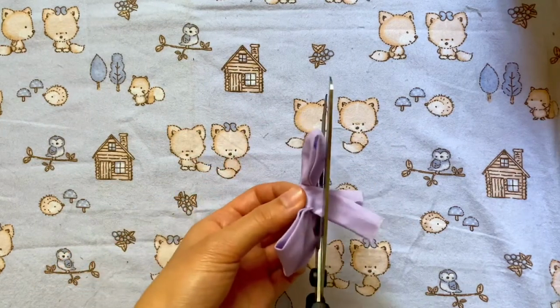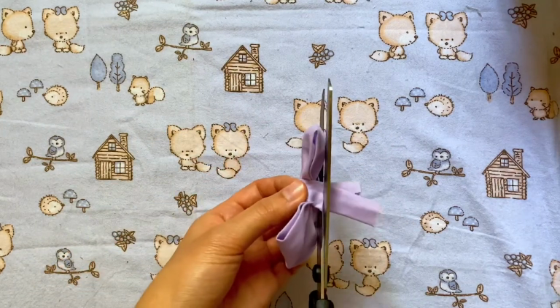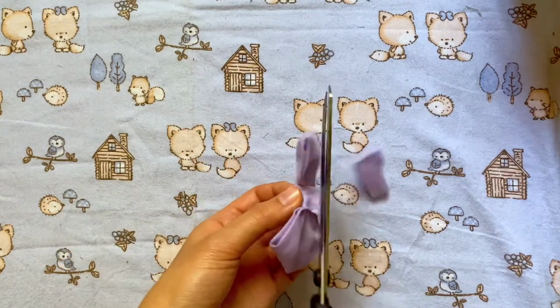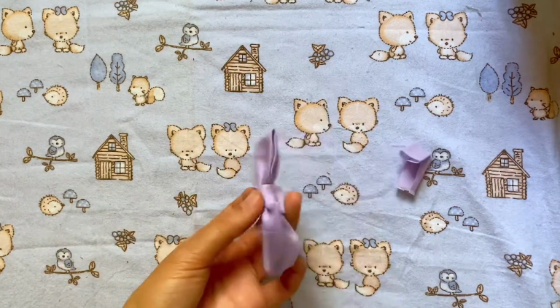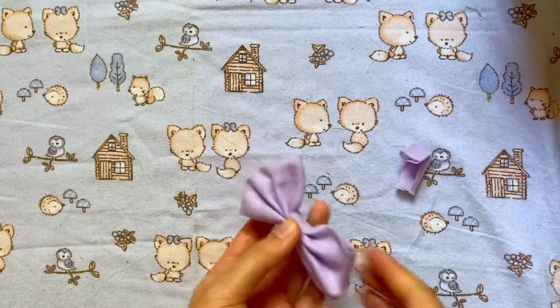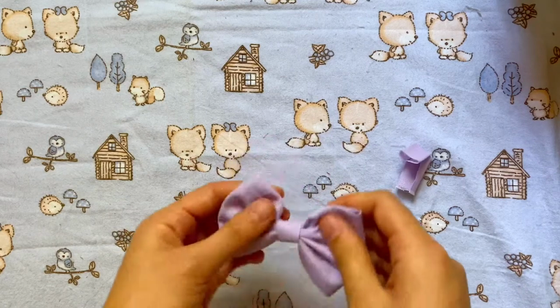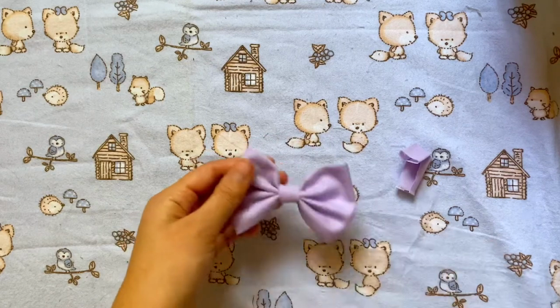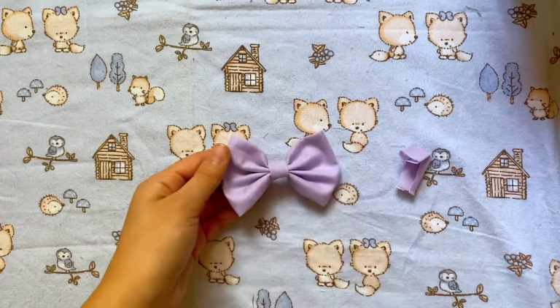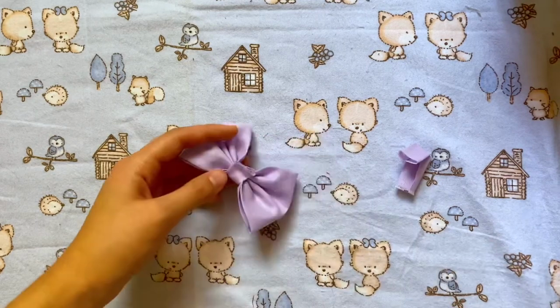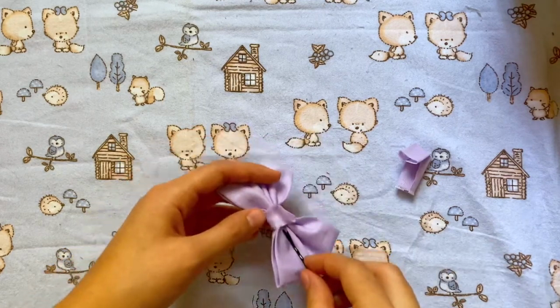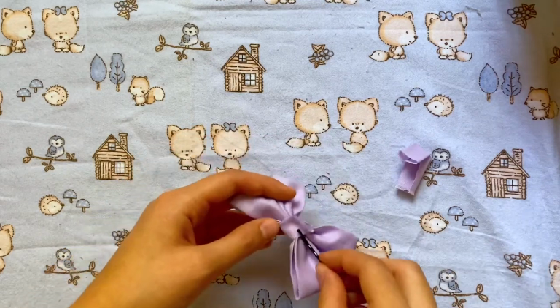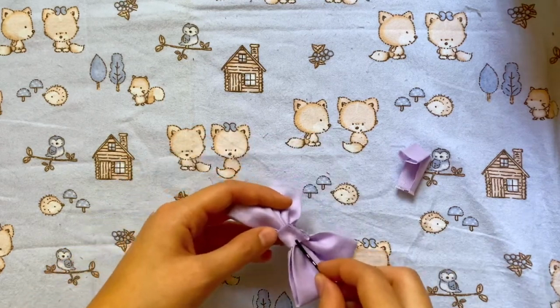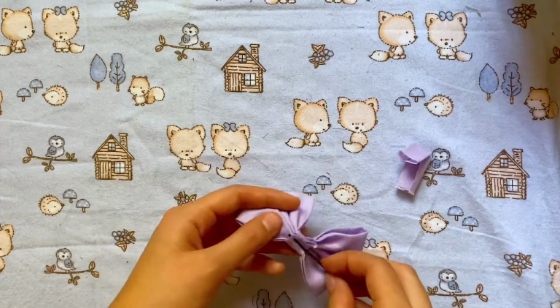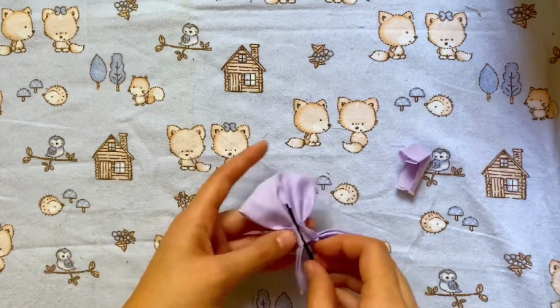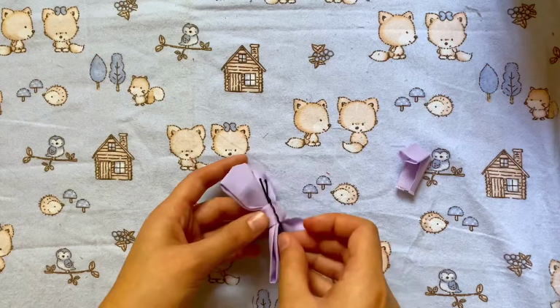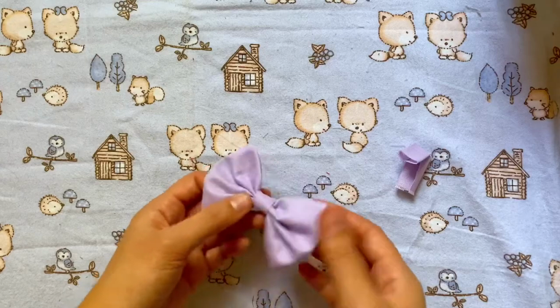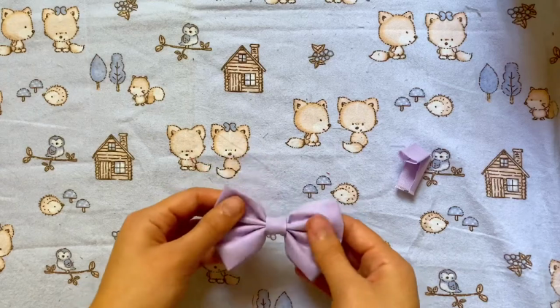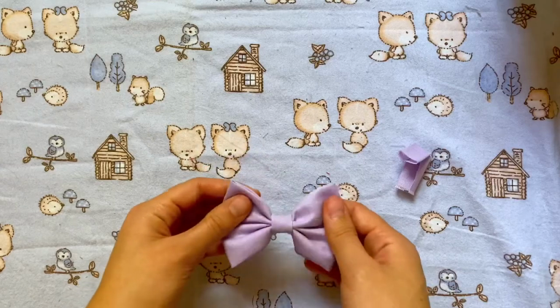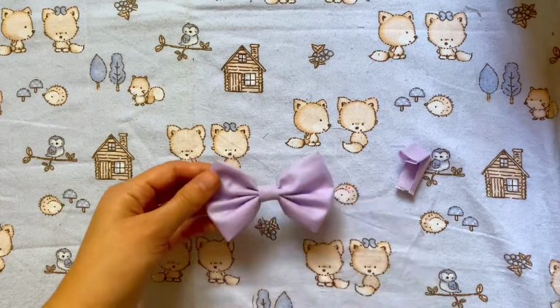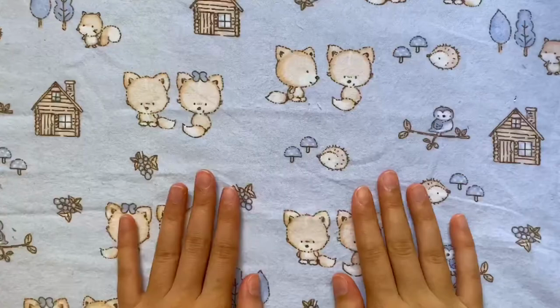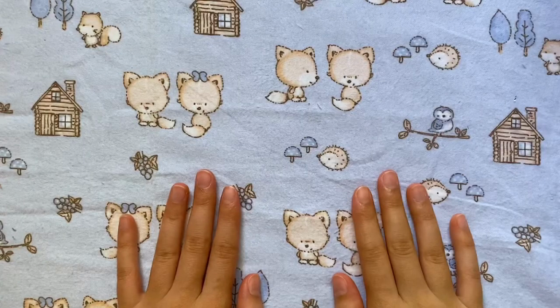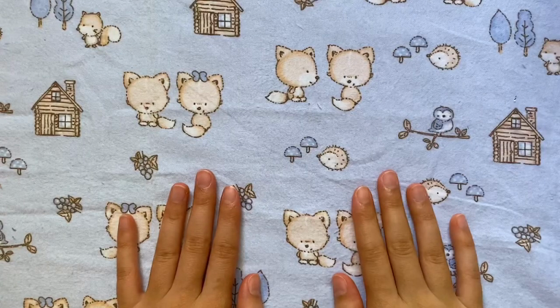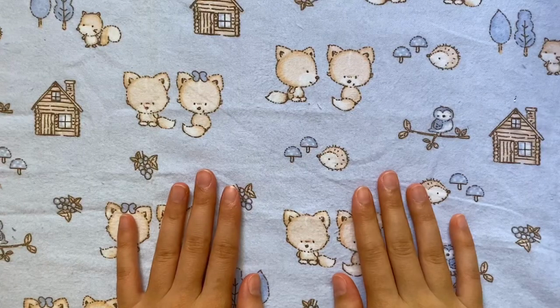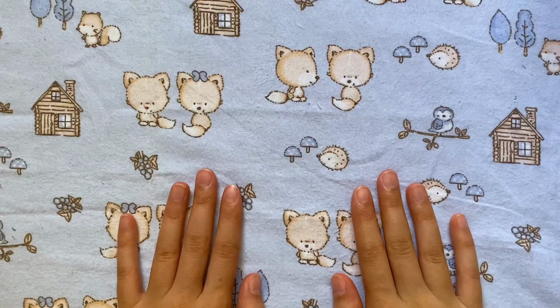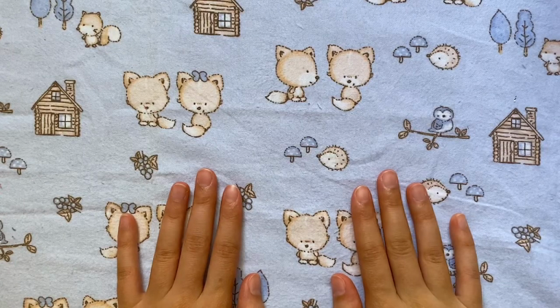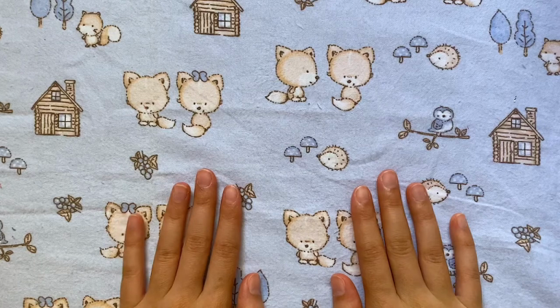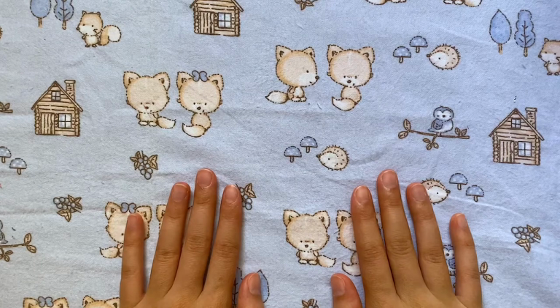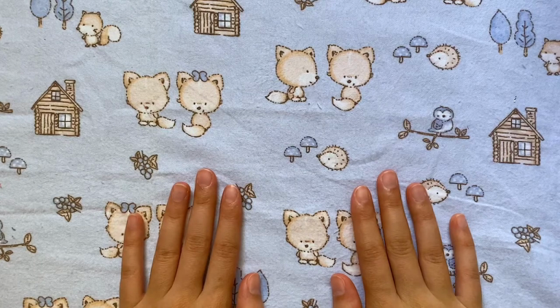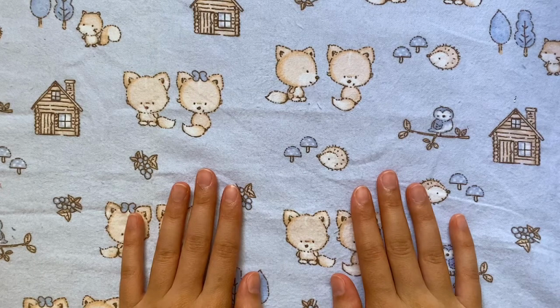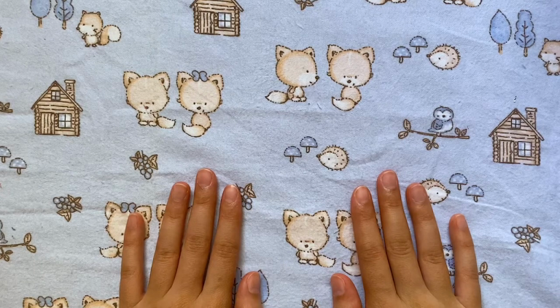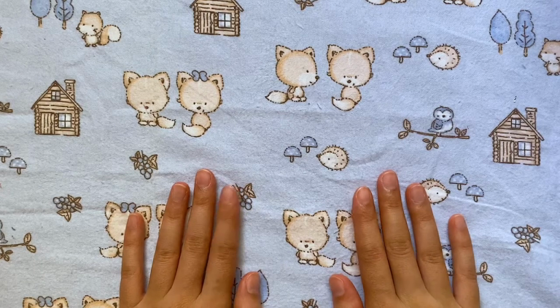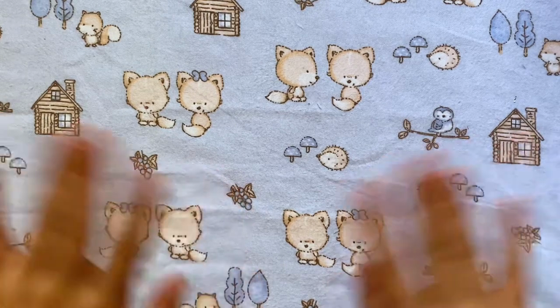I just hot glued mine and trimmed it off, then added a bobby pin. Once you do that your bow is done. I really hope you enjoyed this video — please like and subscribe if you want to see more, and I'll see you next time, bye!